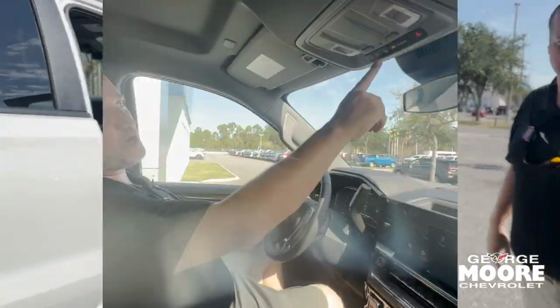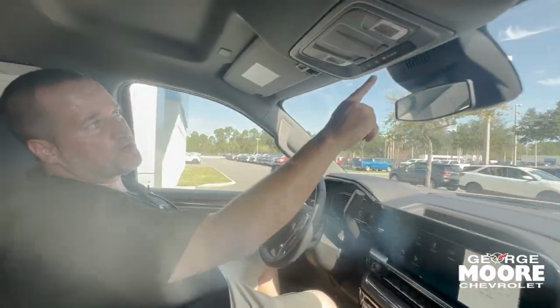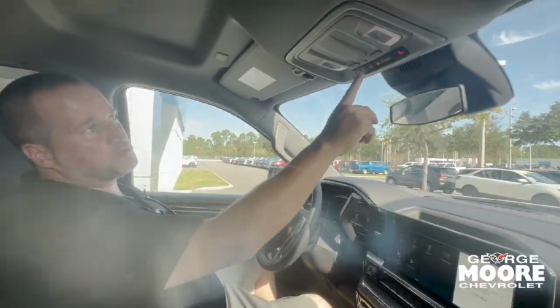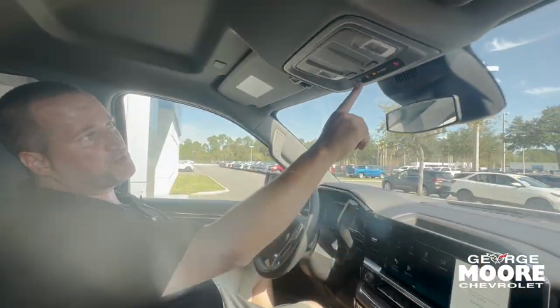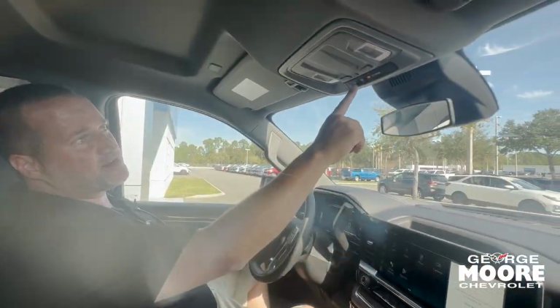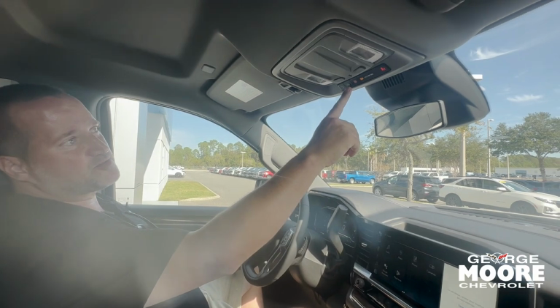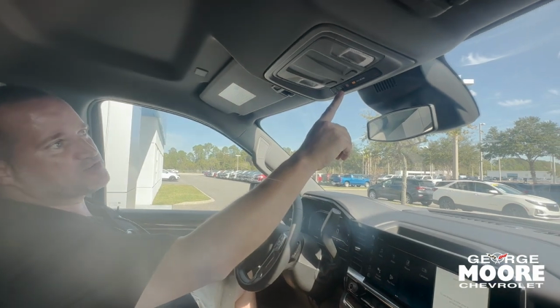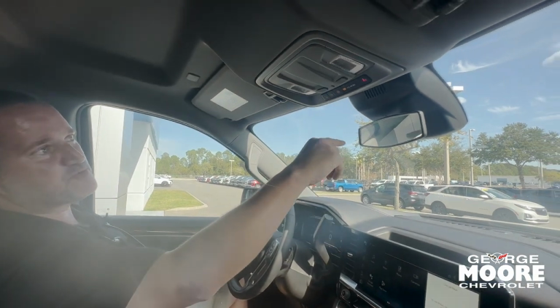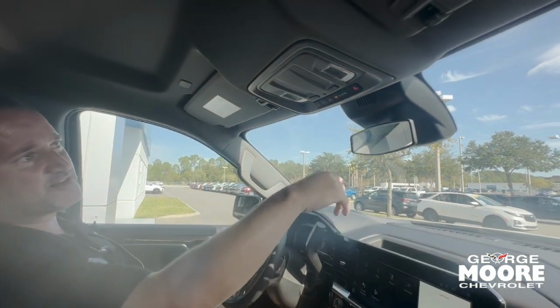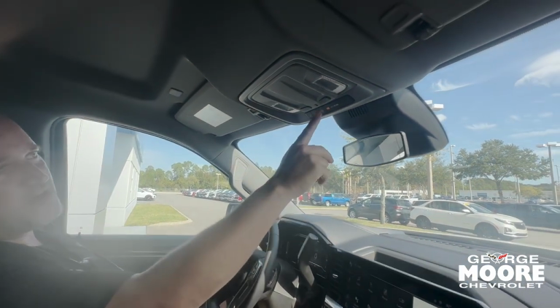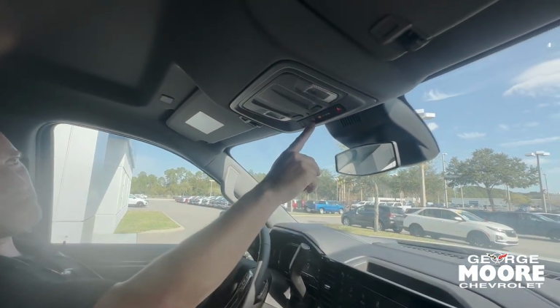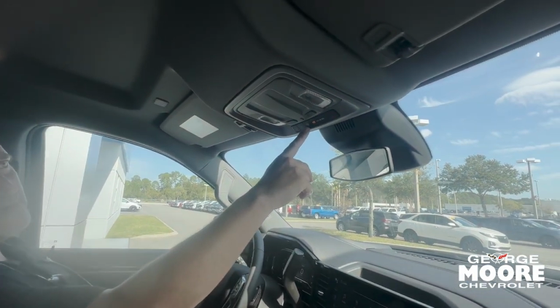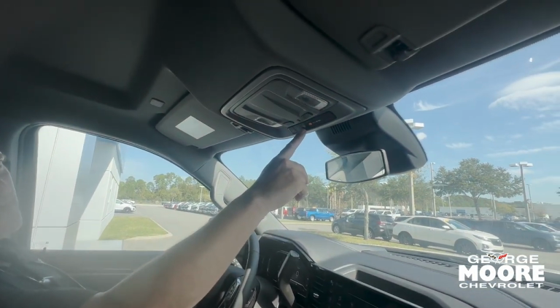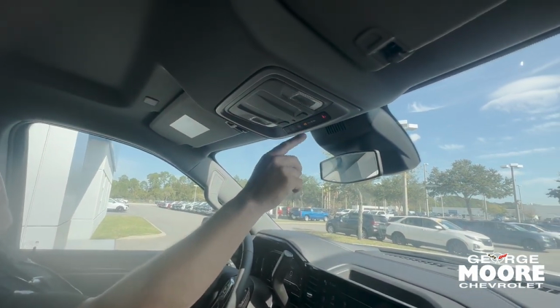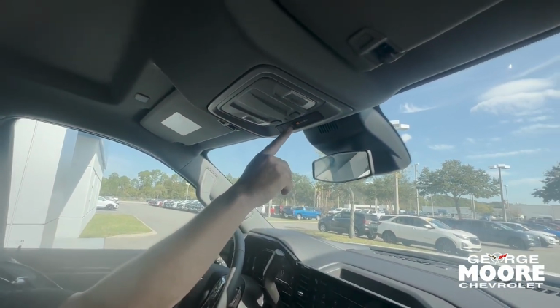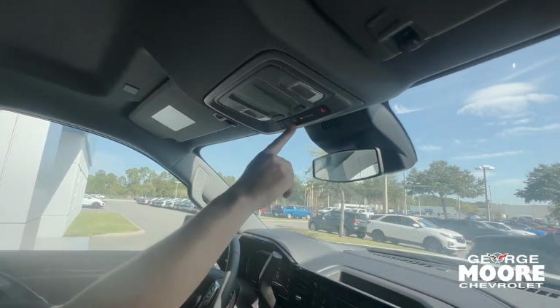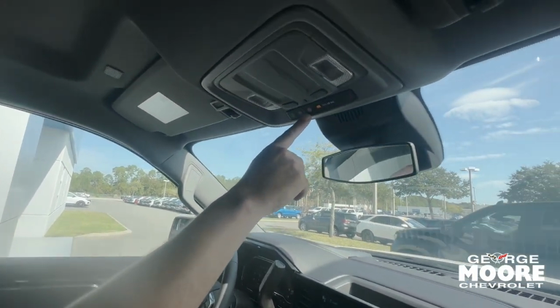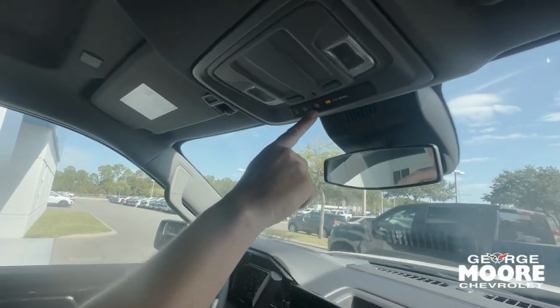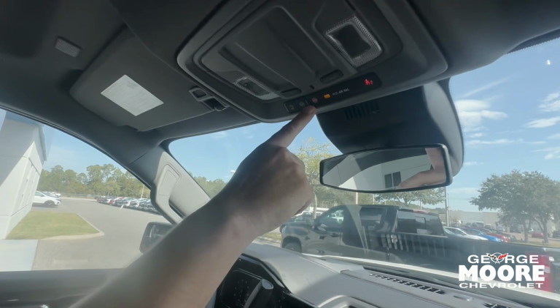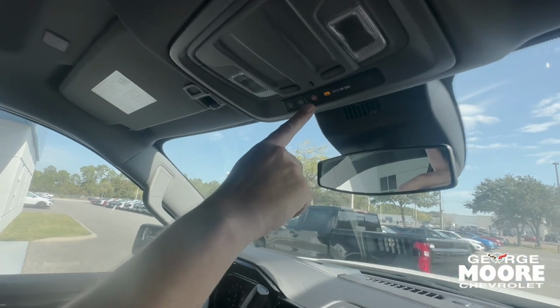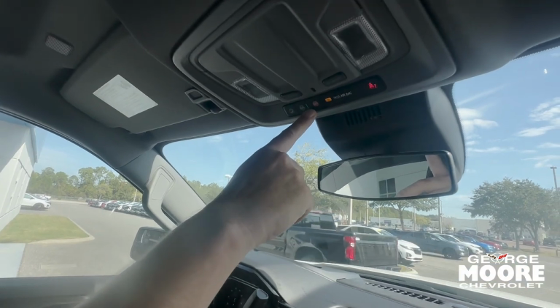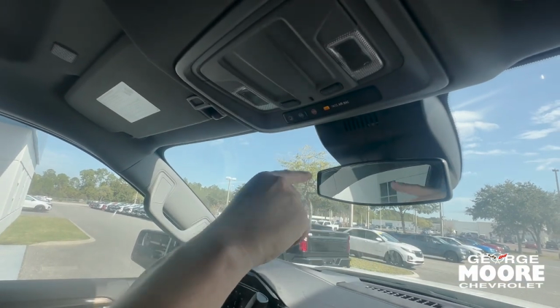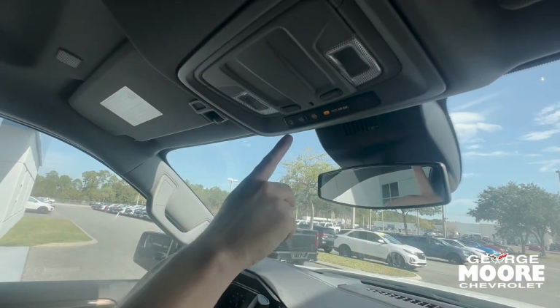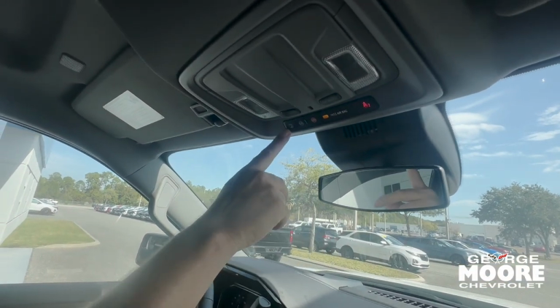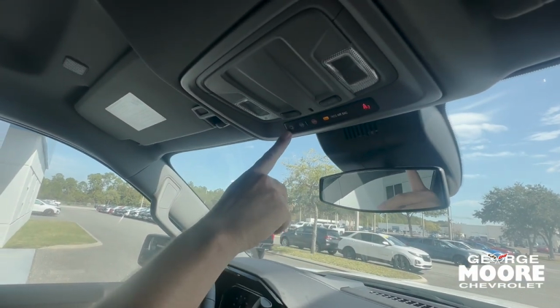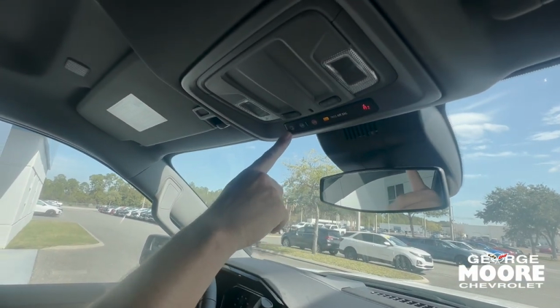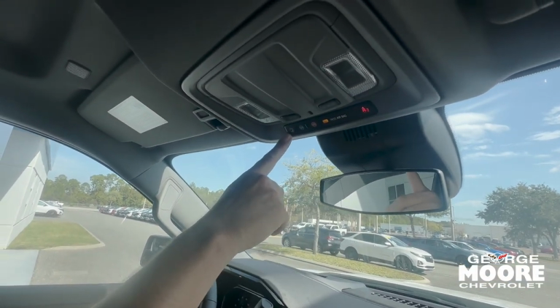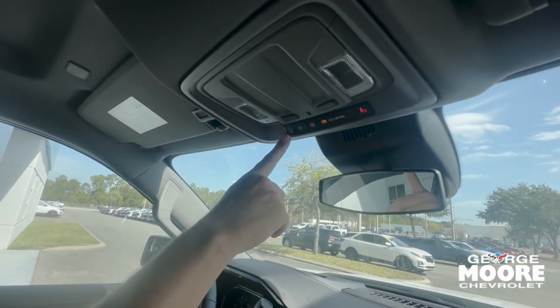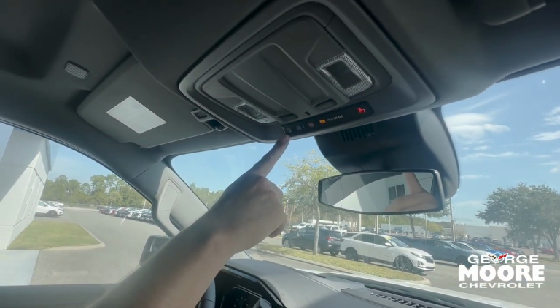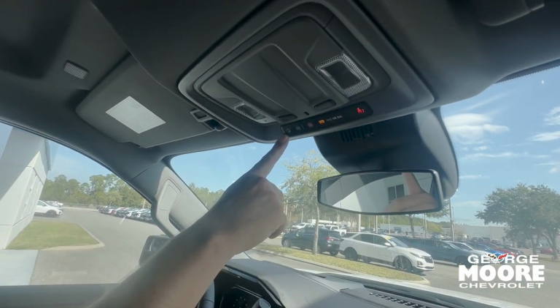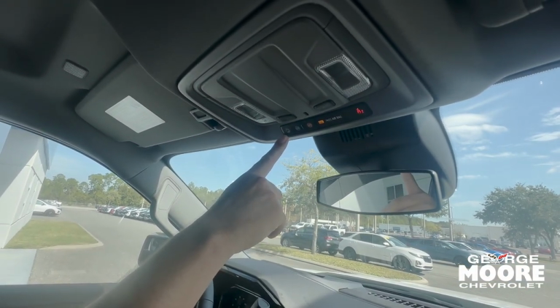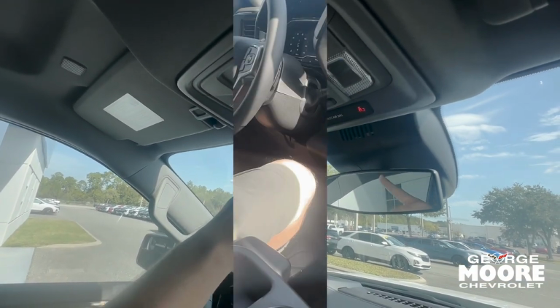With OnStar you can push this button right here and talk to an OnStar representative. There's also an SOS button — if you need any help you can push this button to get emergency services out to you. It's also a Wi-Fi hotspot, and up to seven devices can use it at the same time.